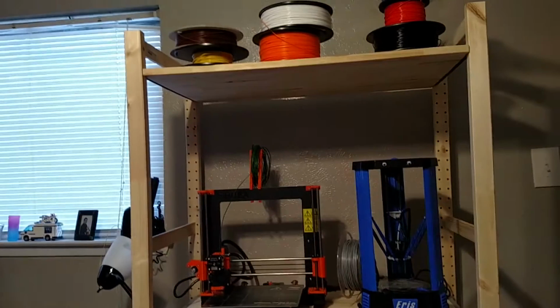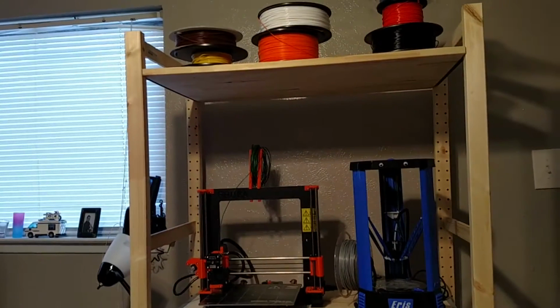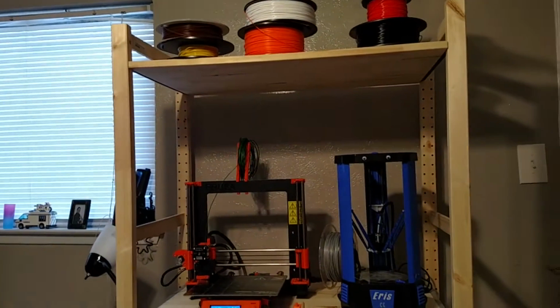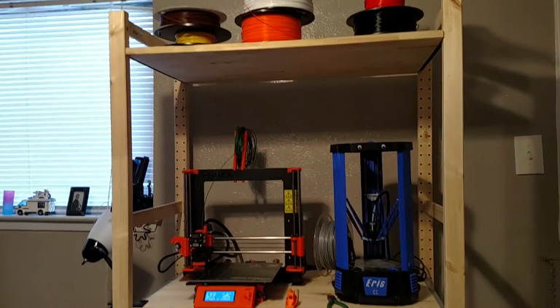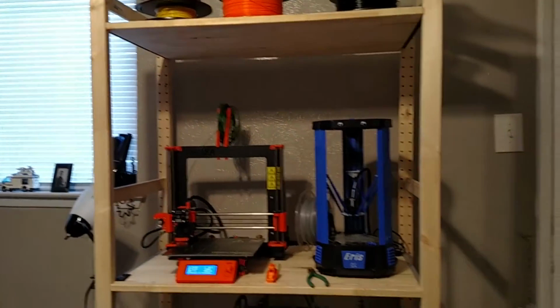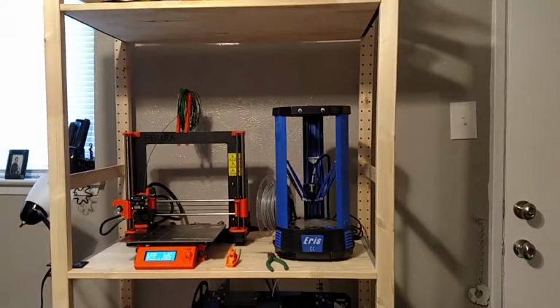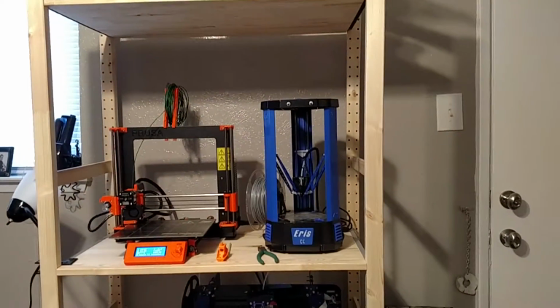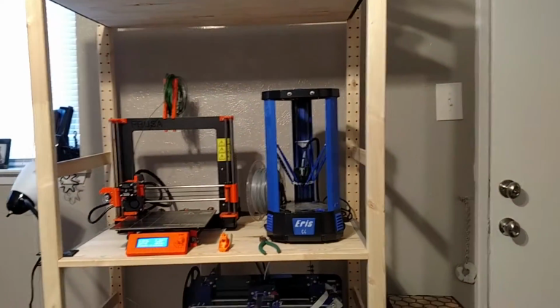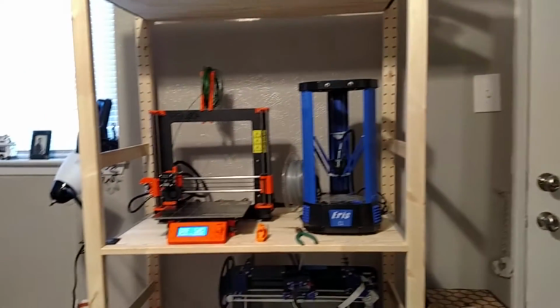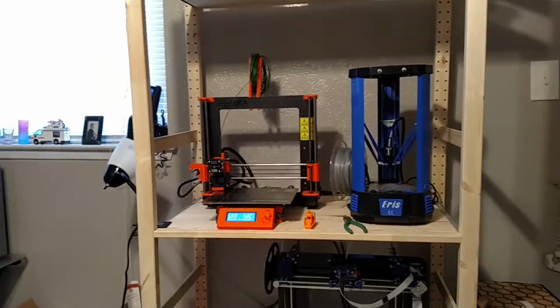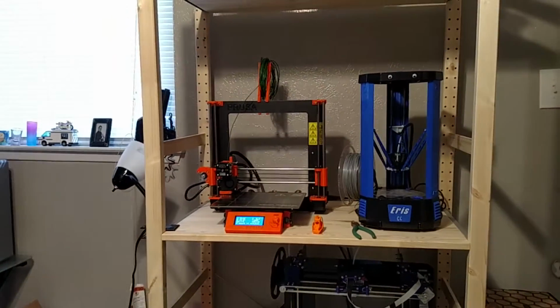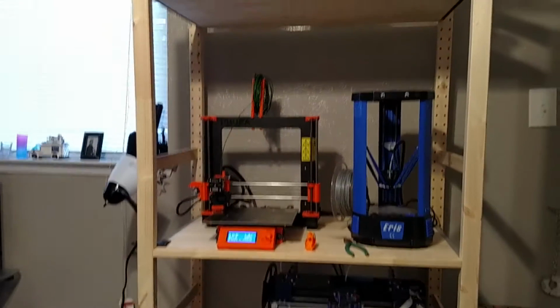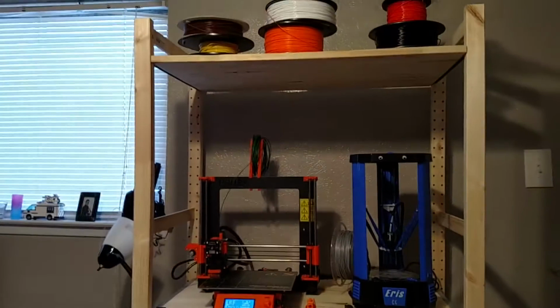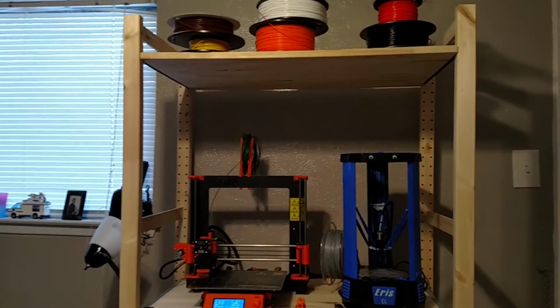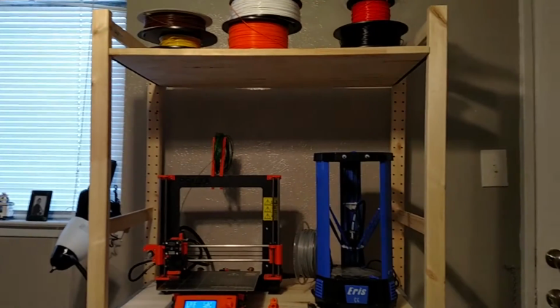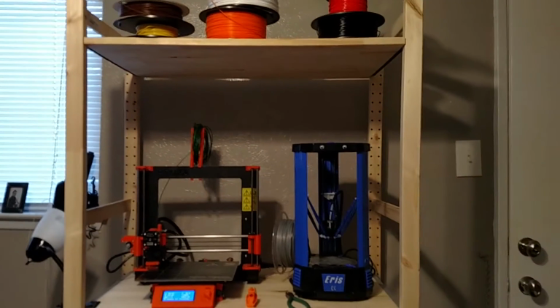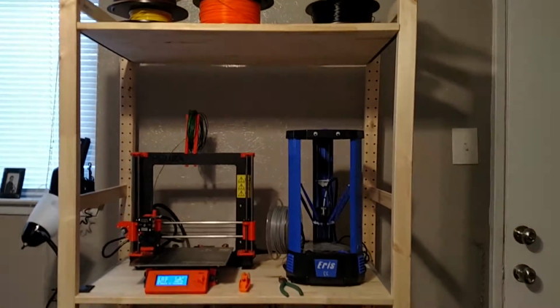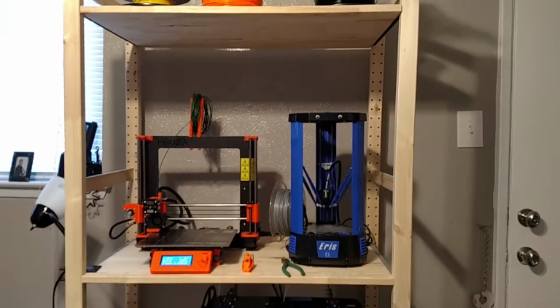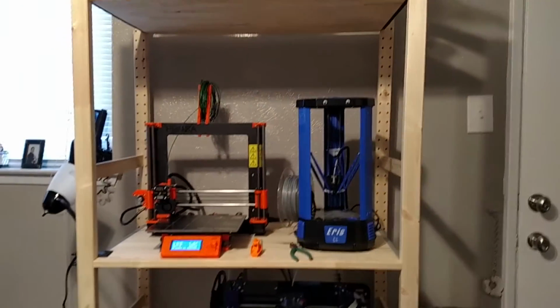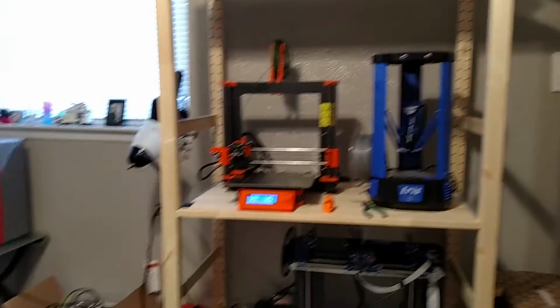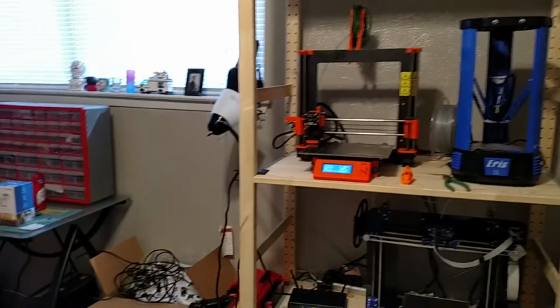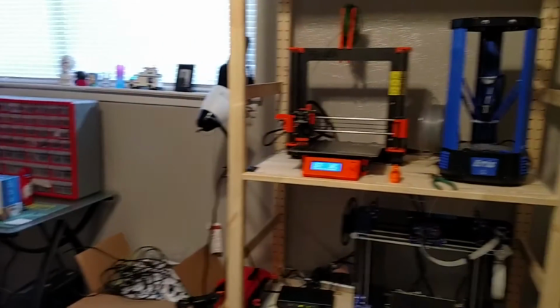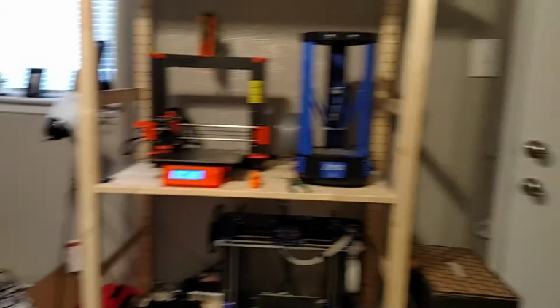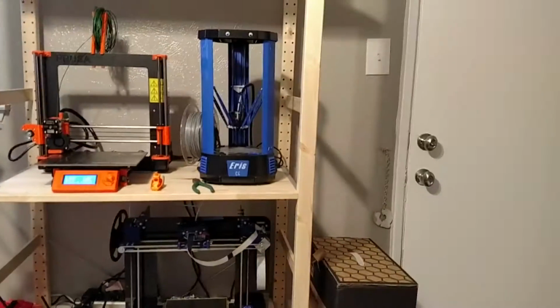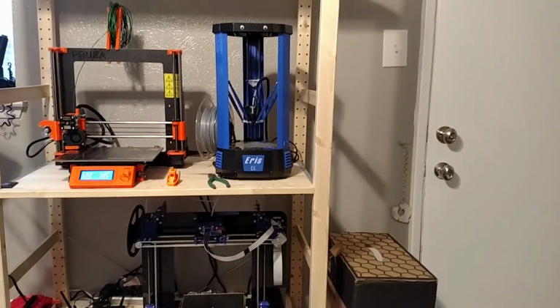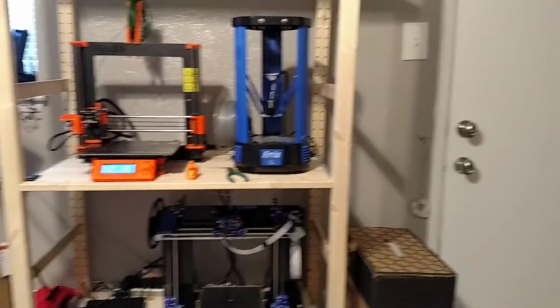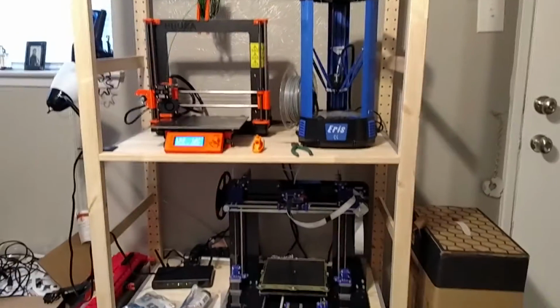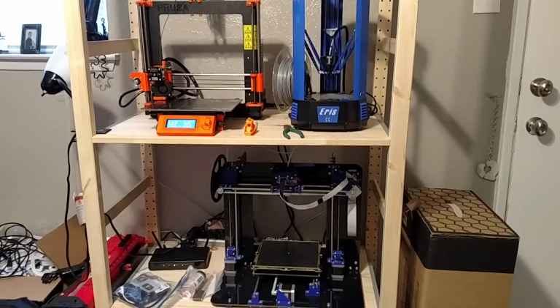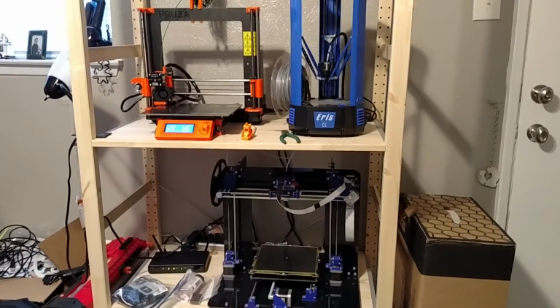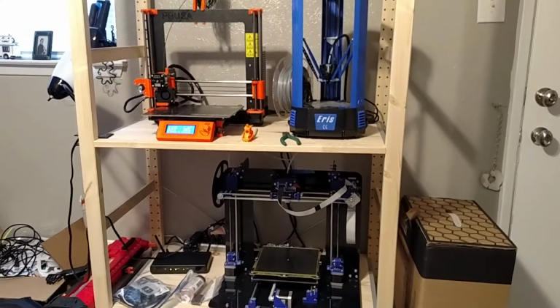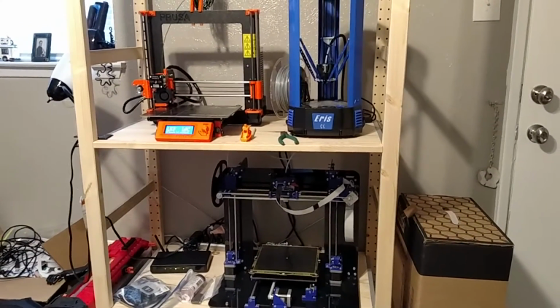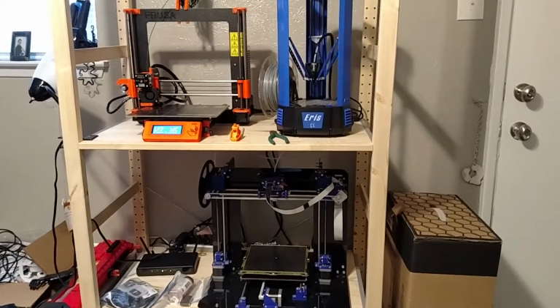It actually comes in a modular system where you can use these uprights and then your shelving units. I can actually expand over some more. I'm still trying to clean up my room.